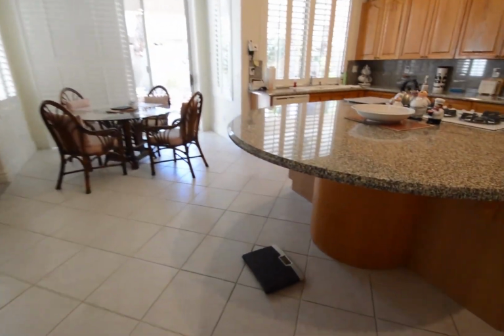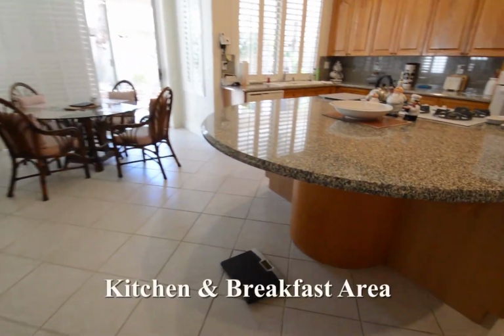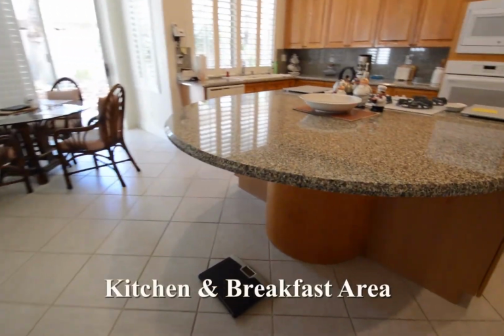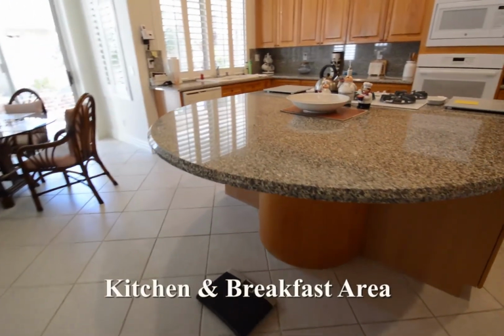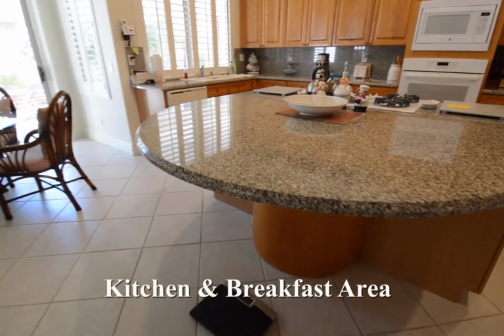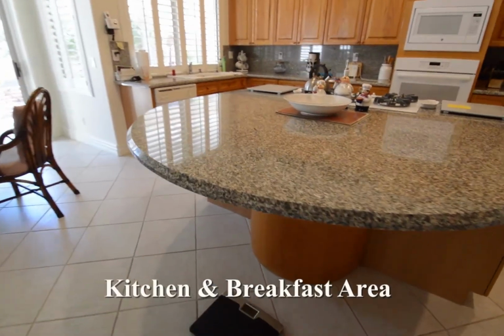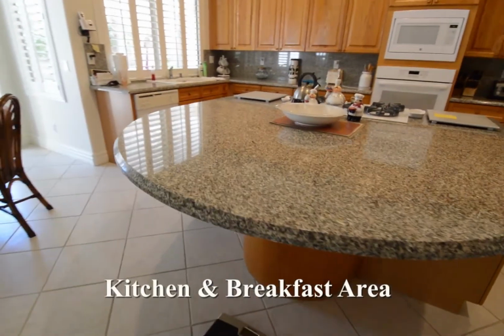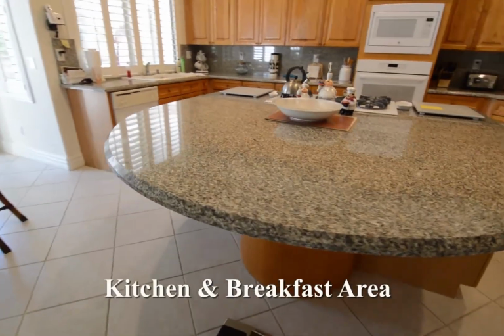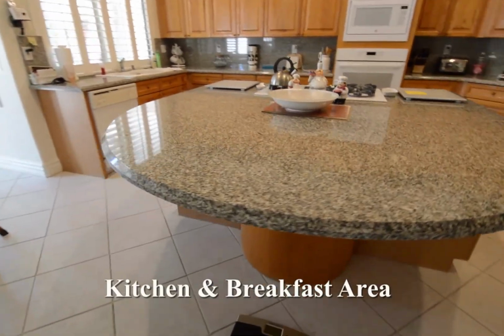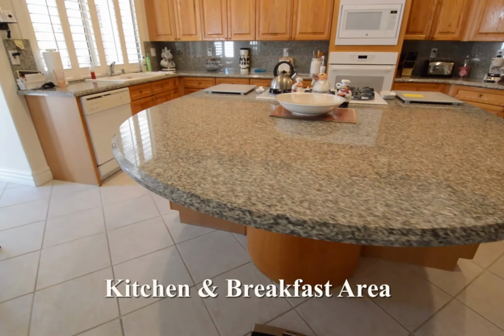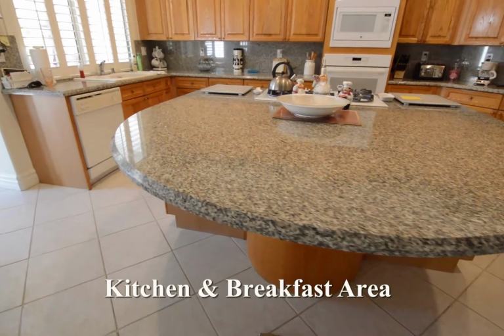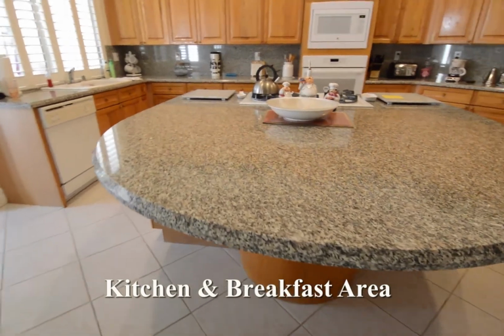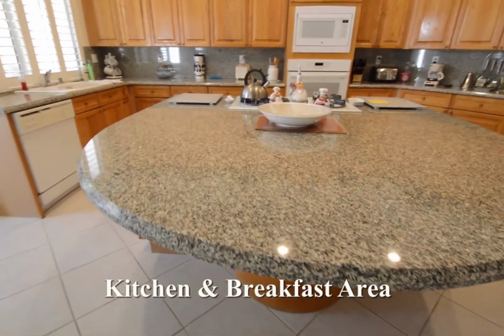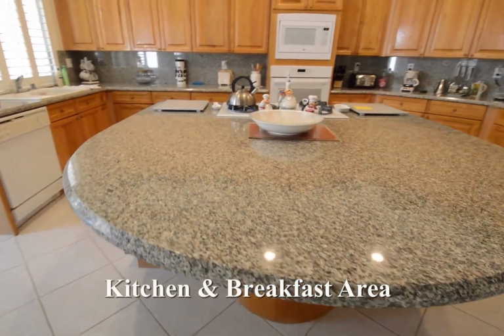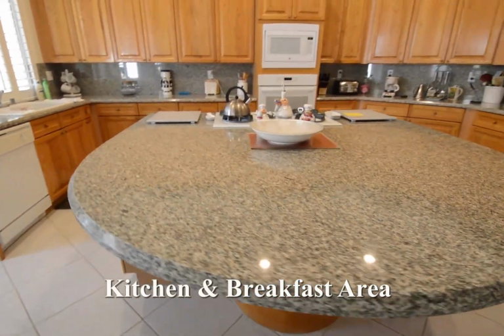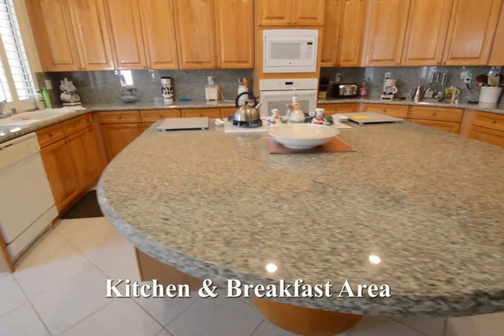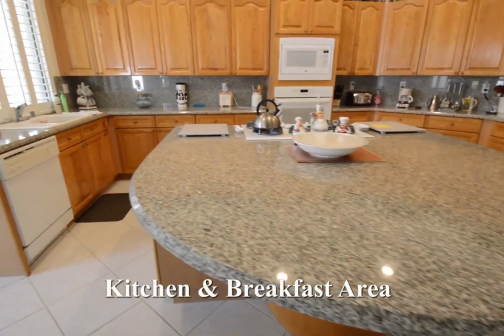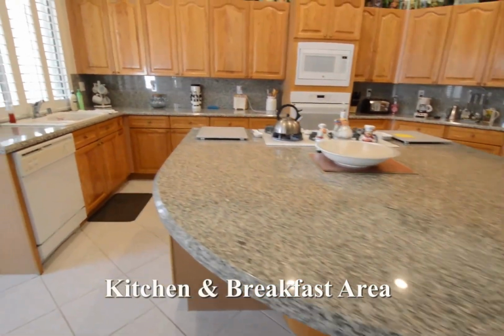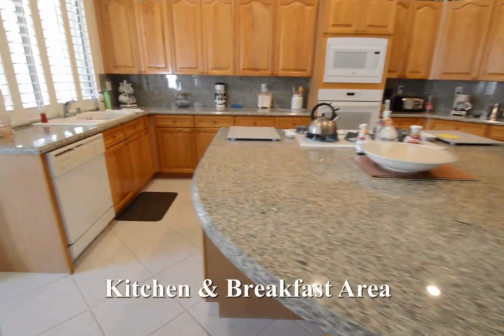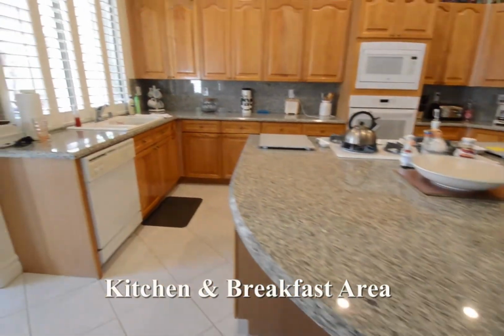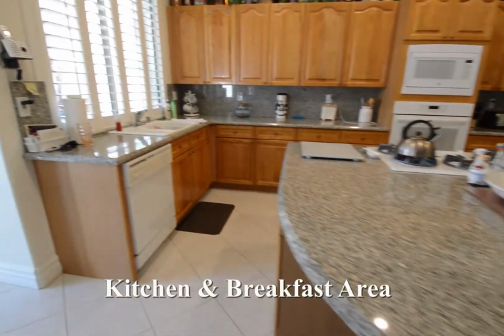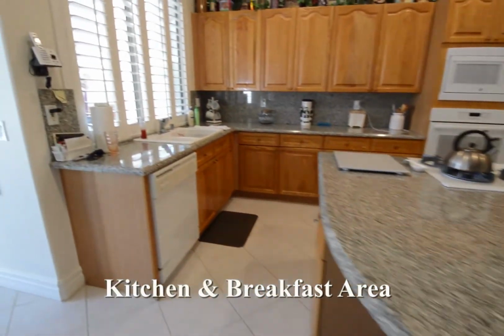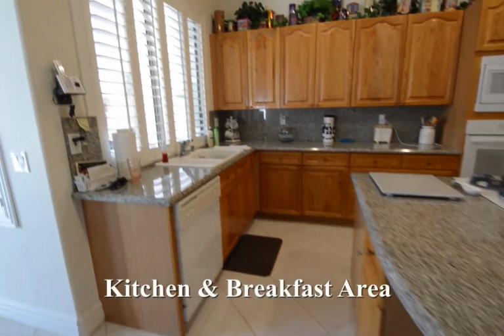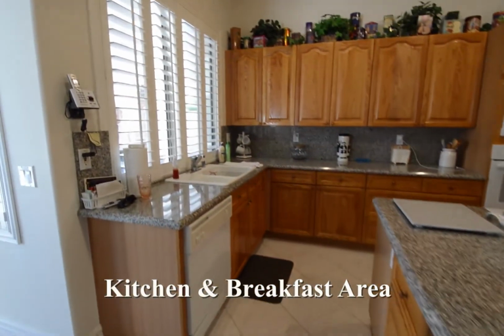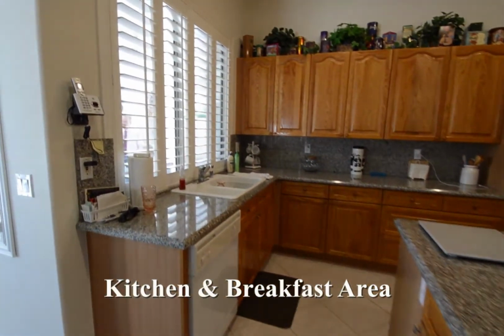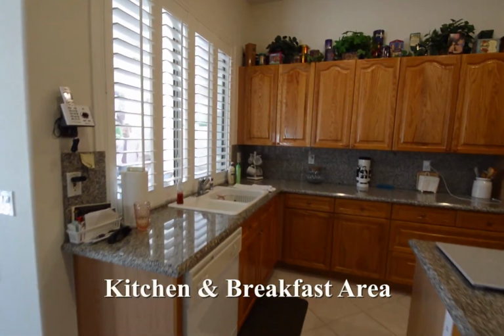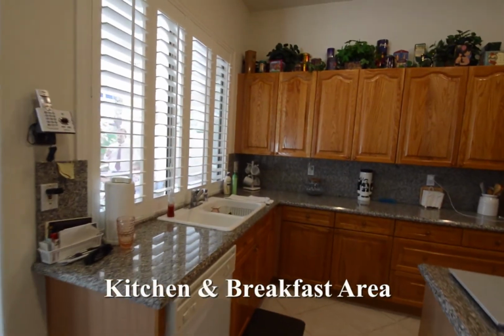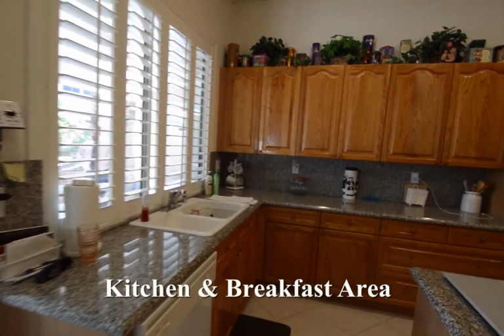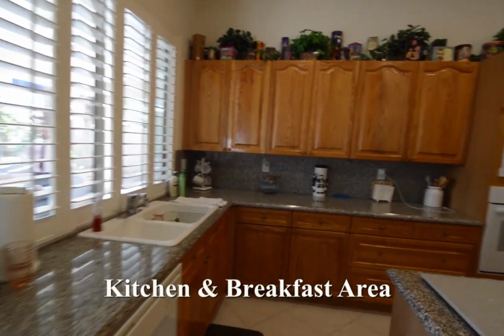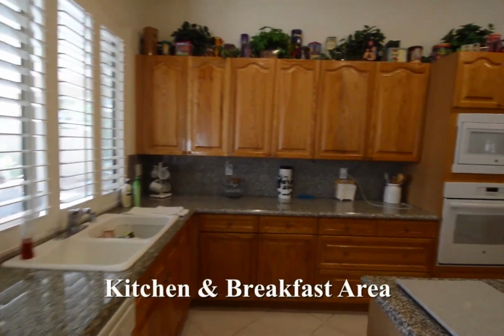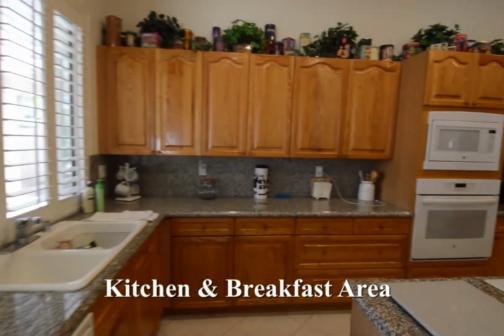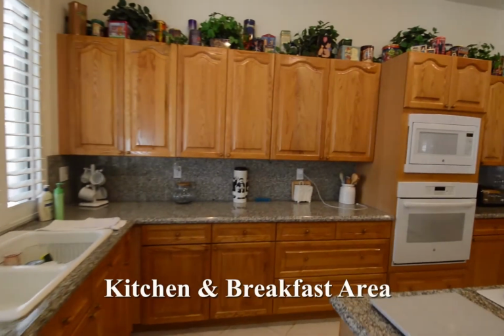The kitchen and breakfast area has a large center island with a gas cooktop, granite counters, lots of cabinets, and all the appliances.